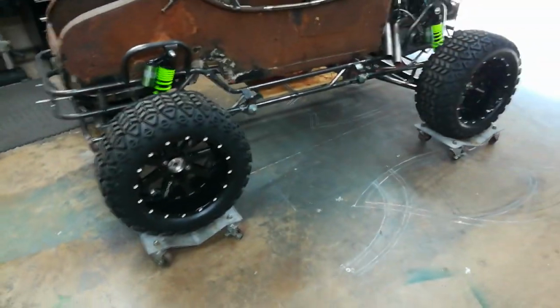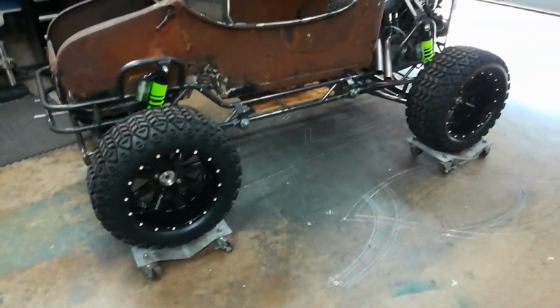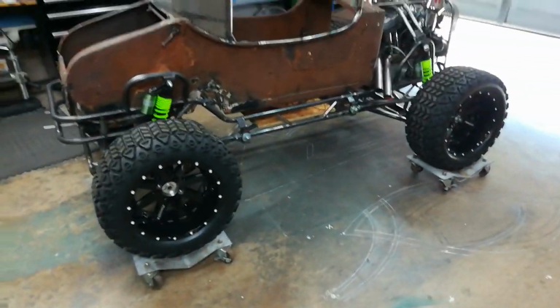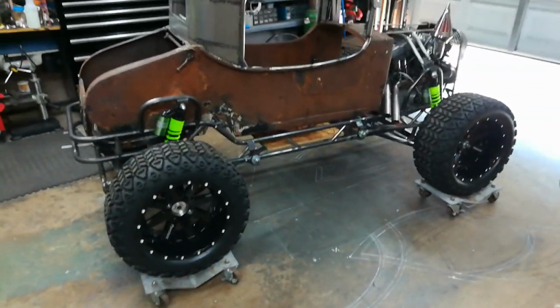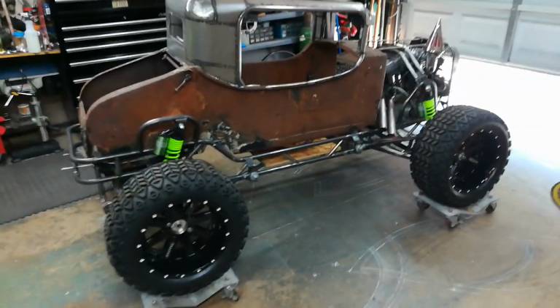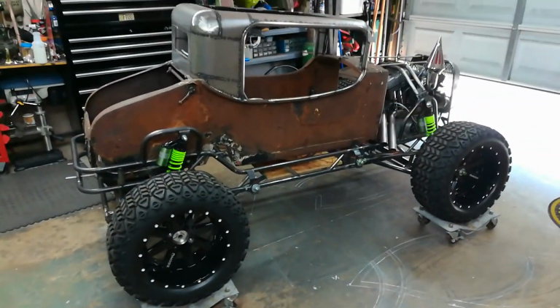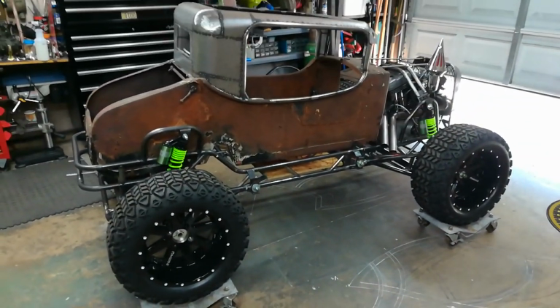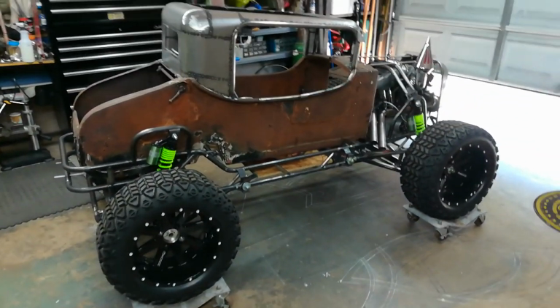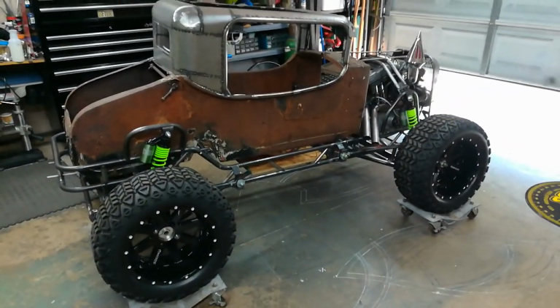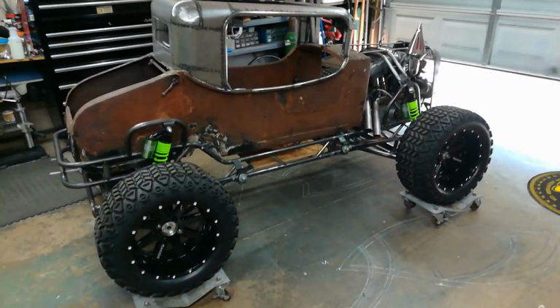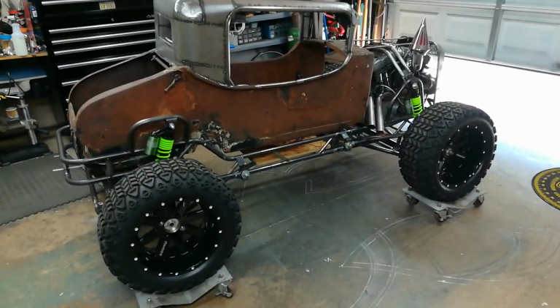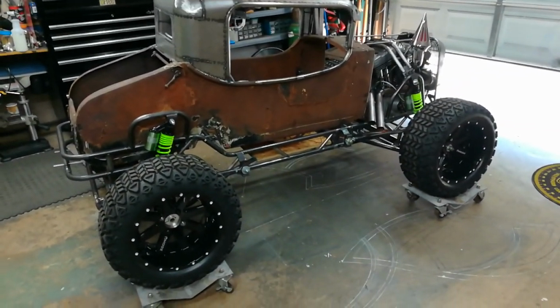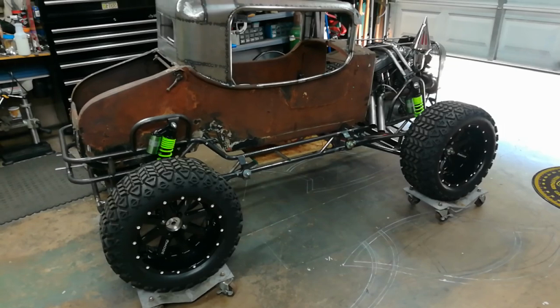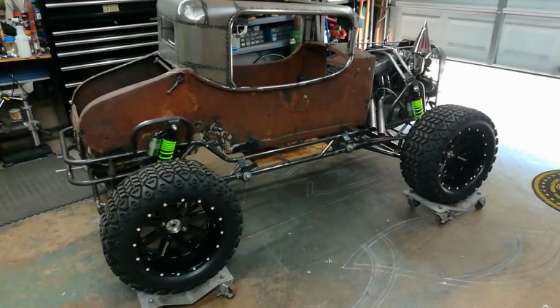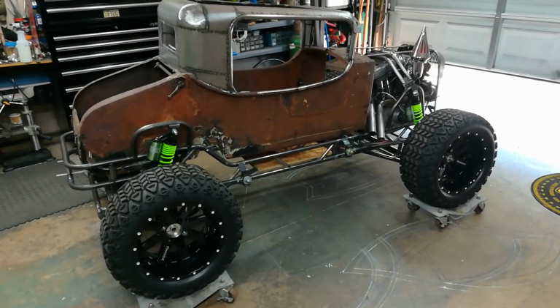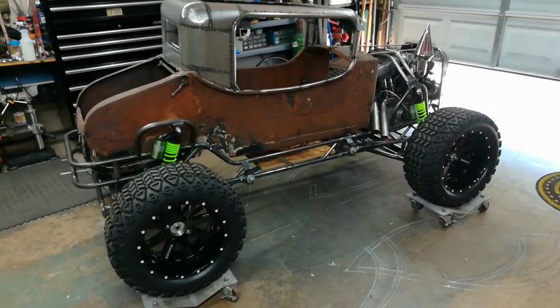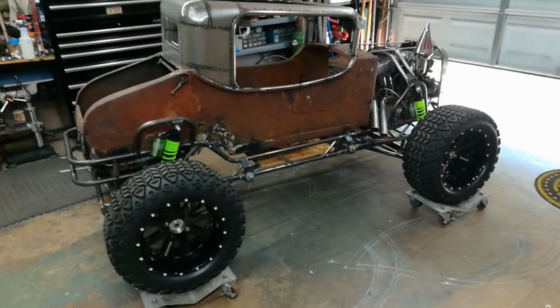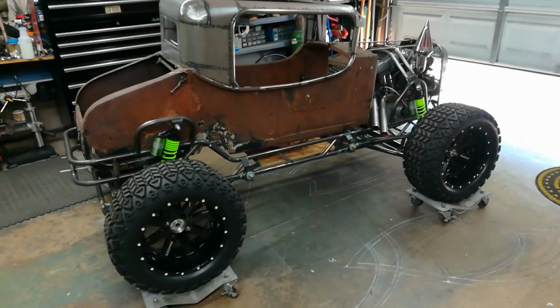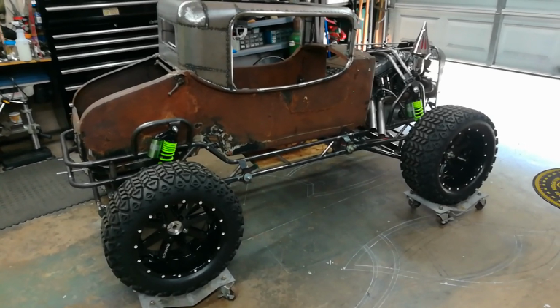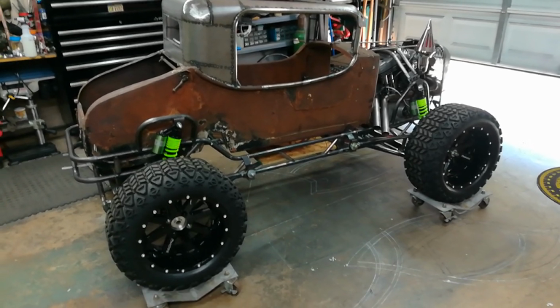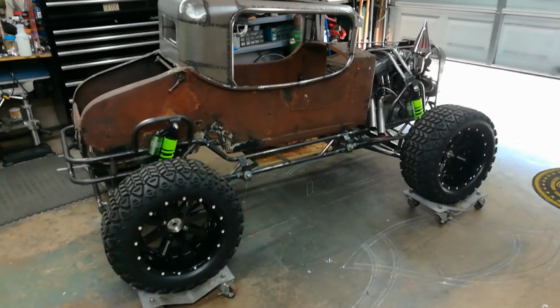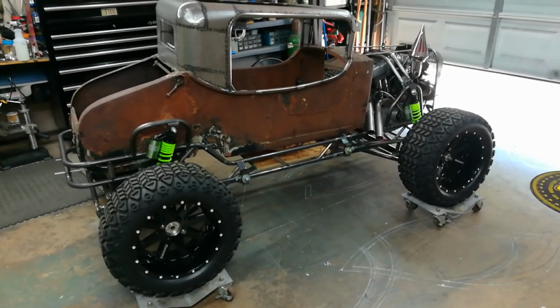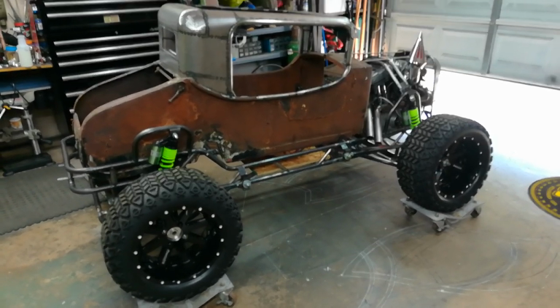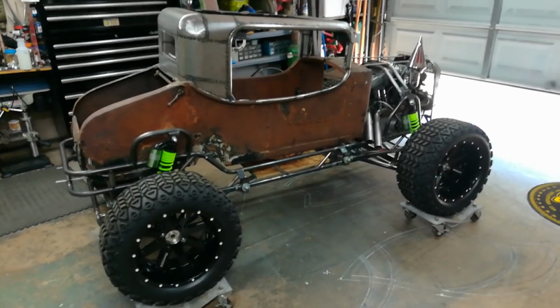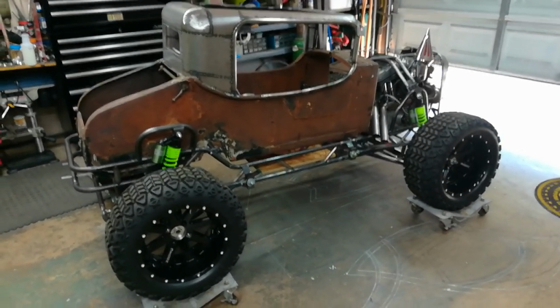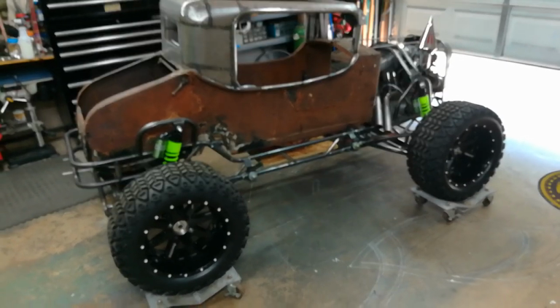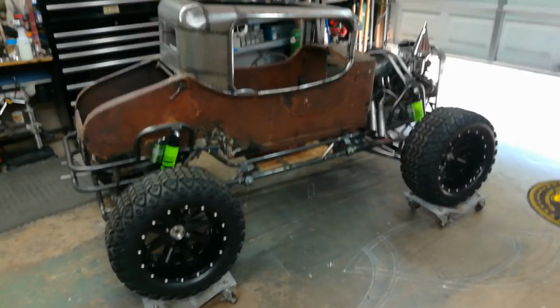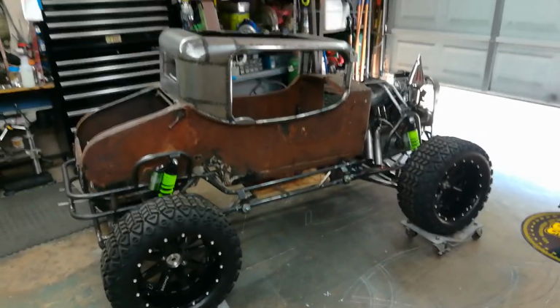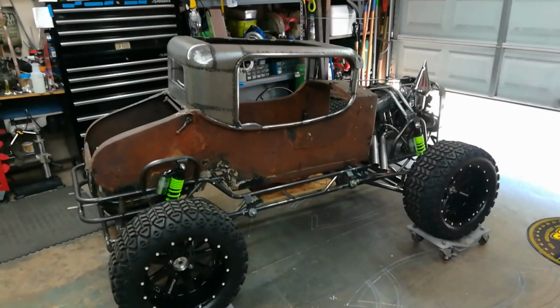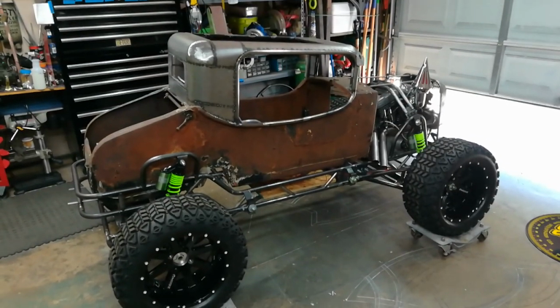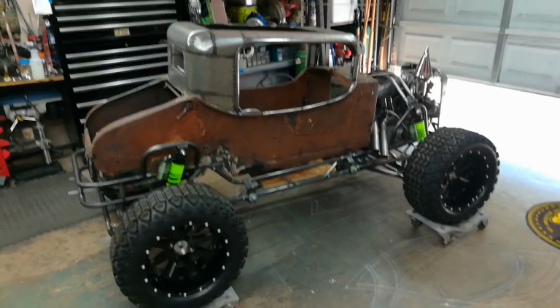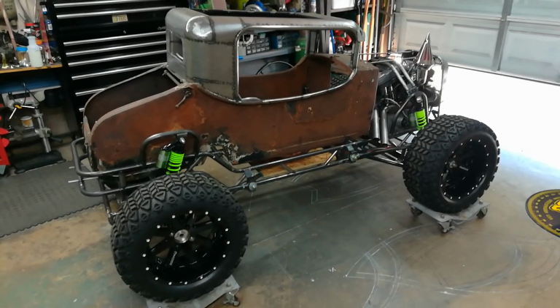Alright guys, I'm going to cut this off for now — we're already at 20 minutes. I'll try to keep you updated as things move along.